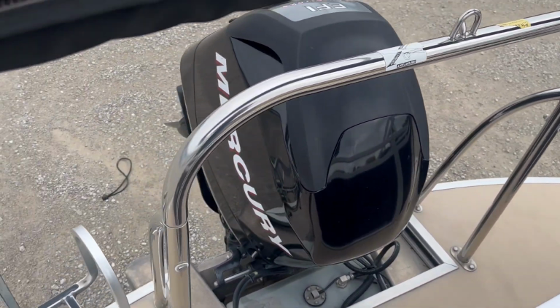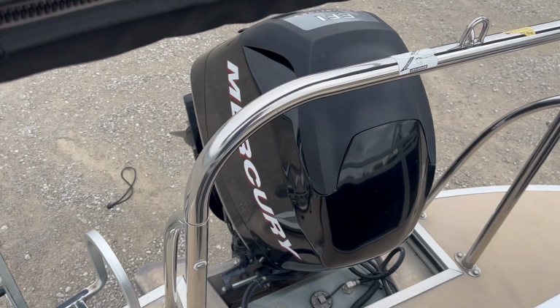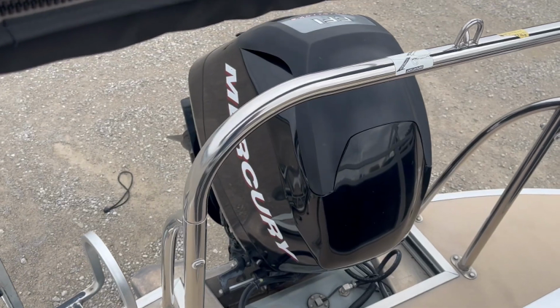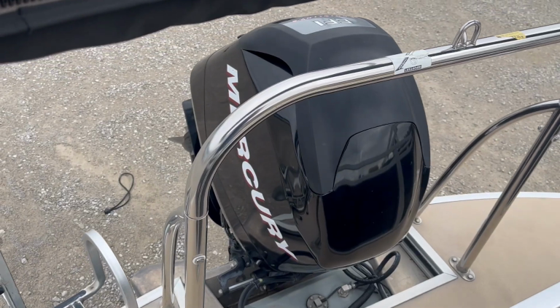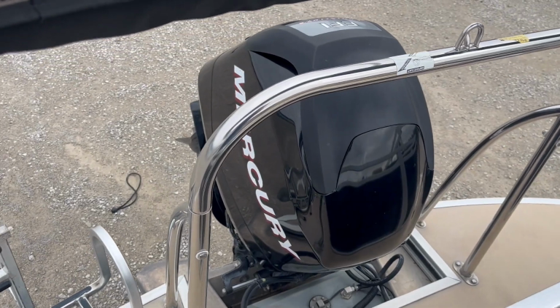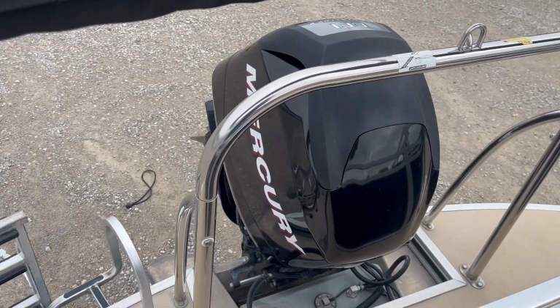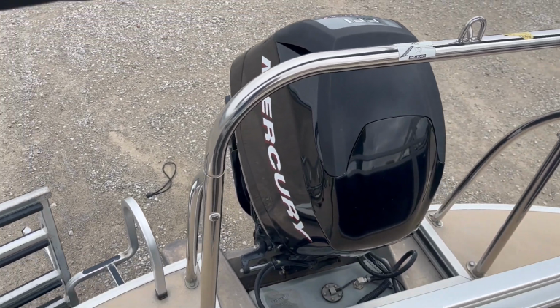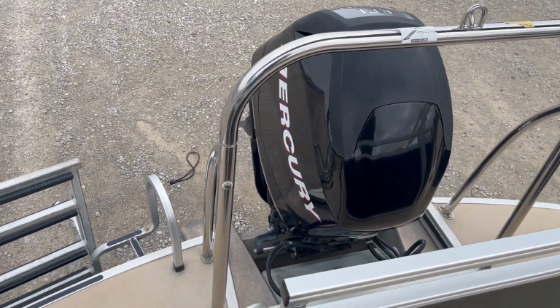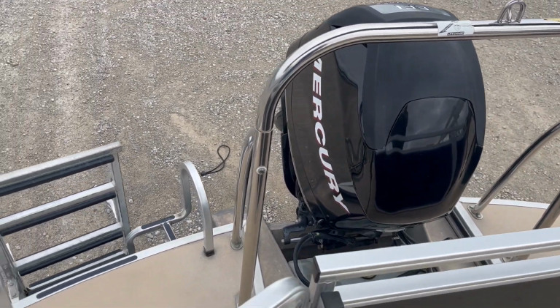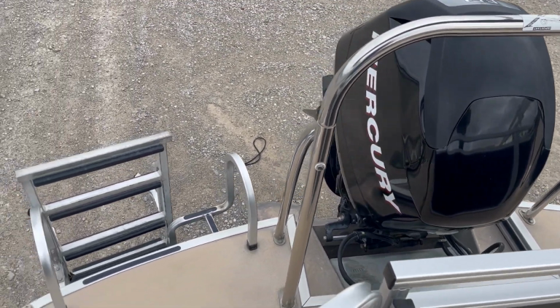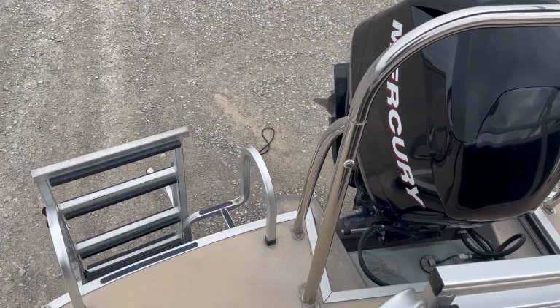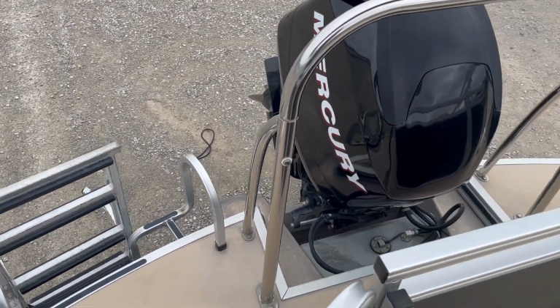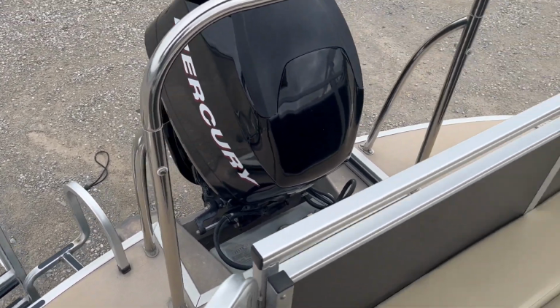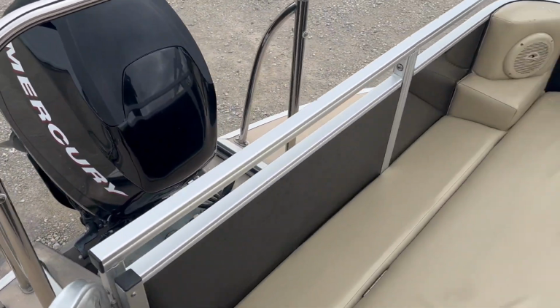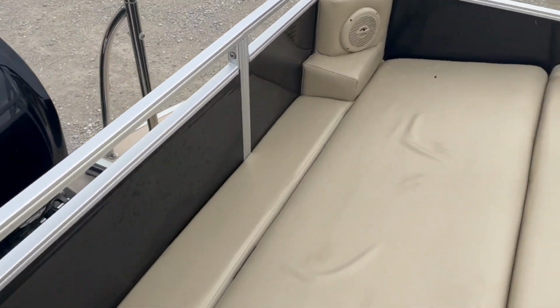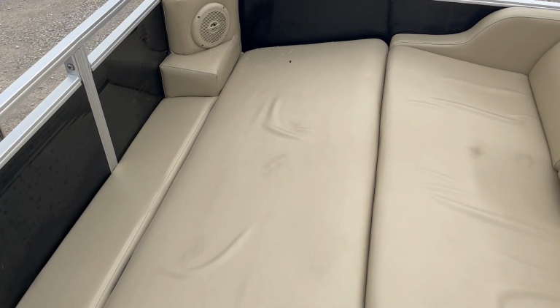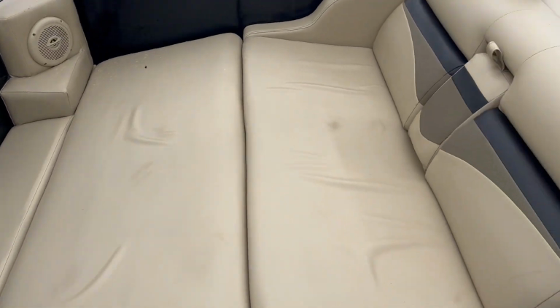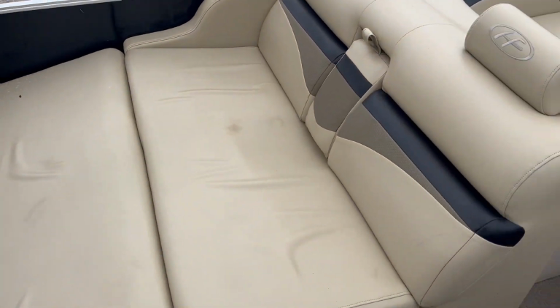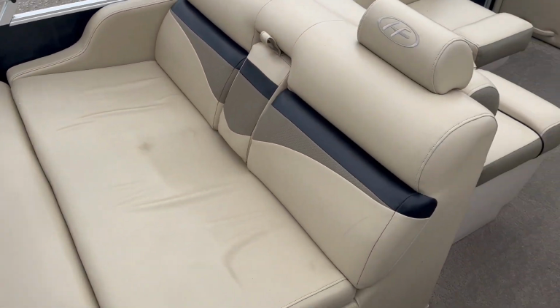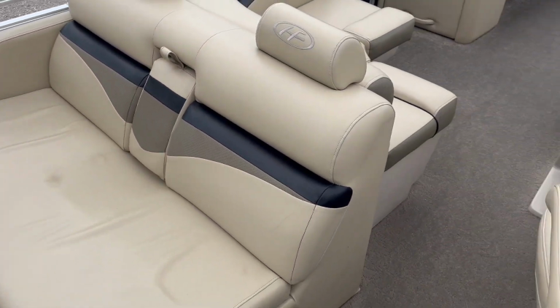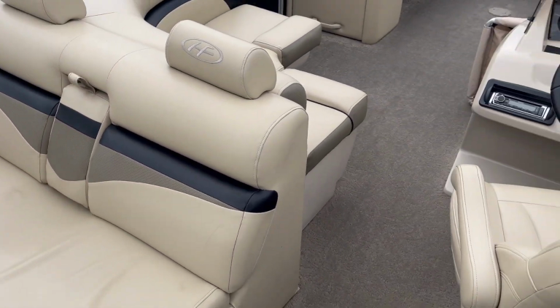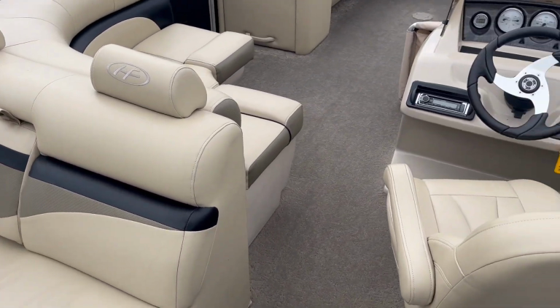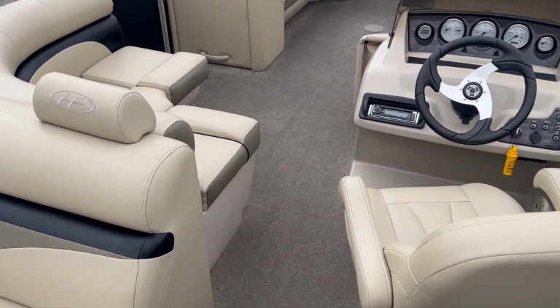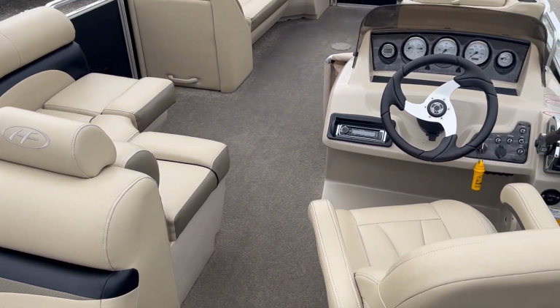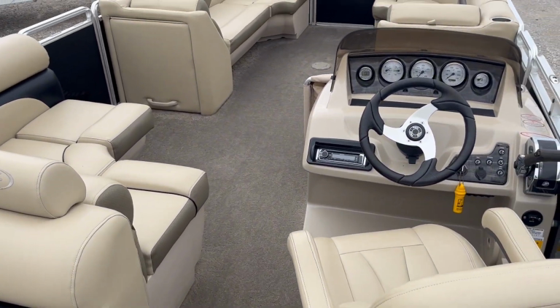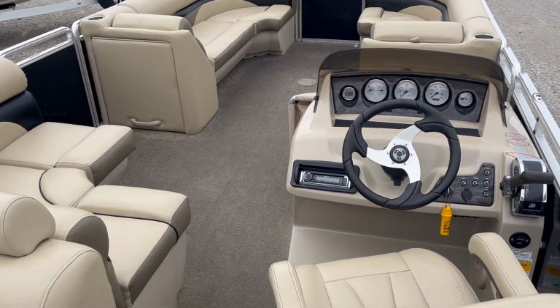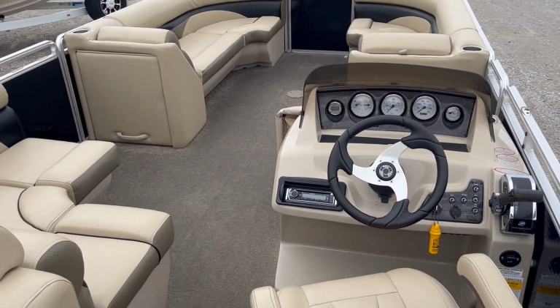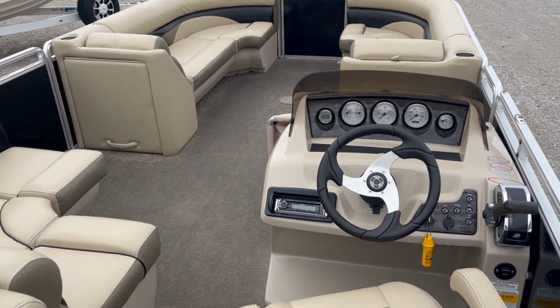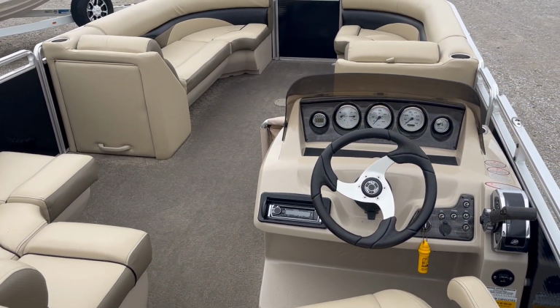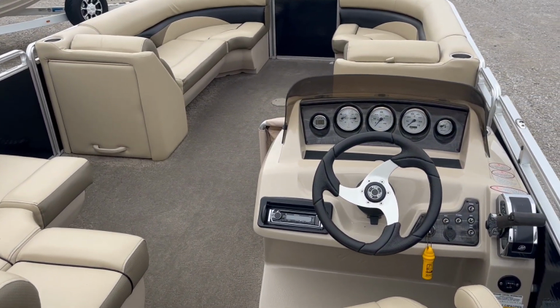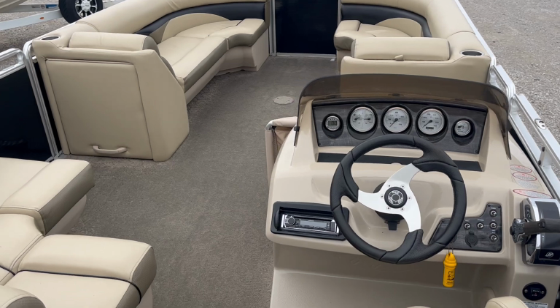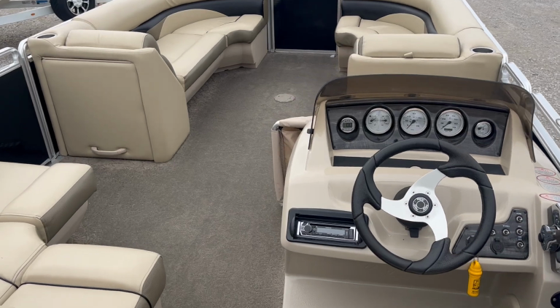115 horsepower Mercury, four stroke, fuel injected. Everything works, runs perfect. For this boat and many more, come see me at Dry Dock and drydockmarine.com.